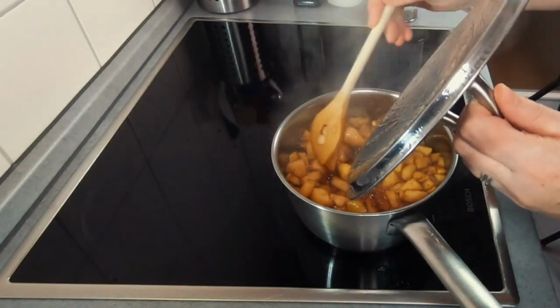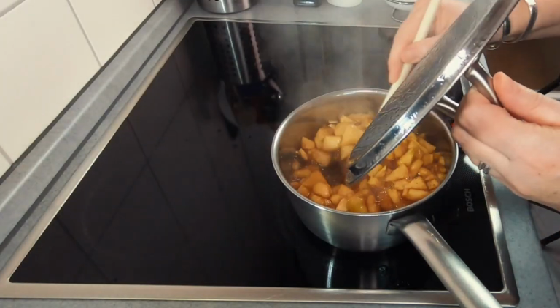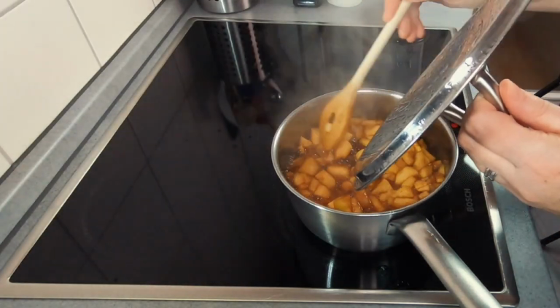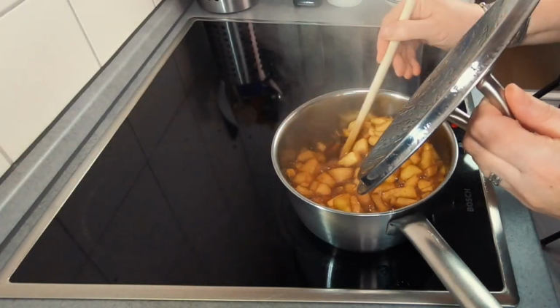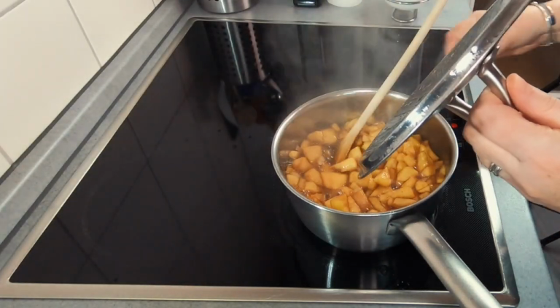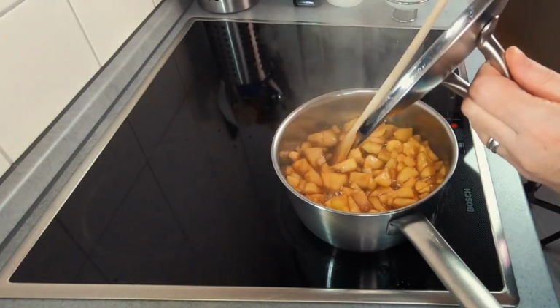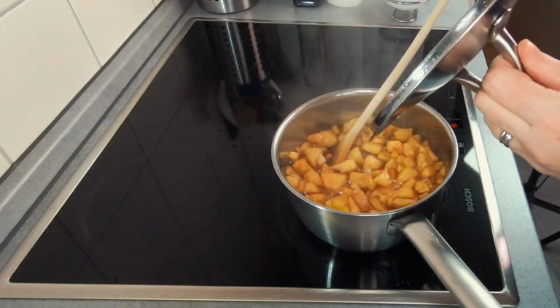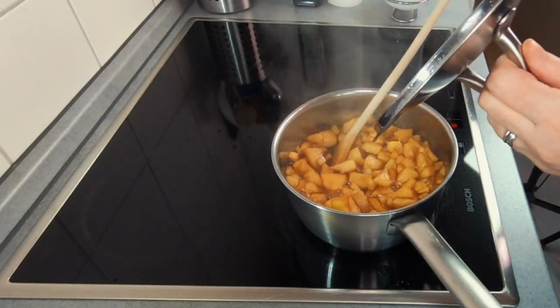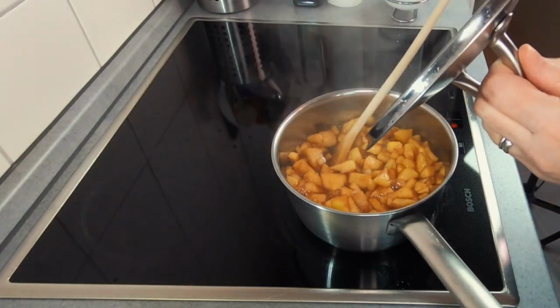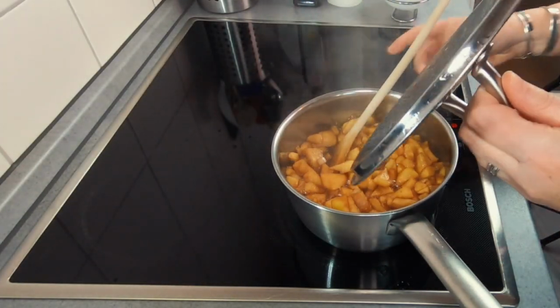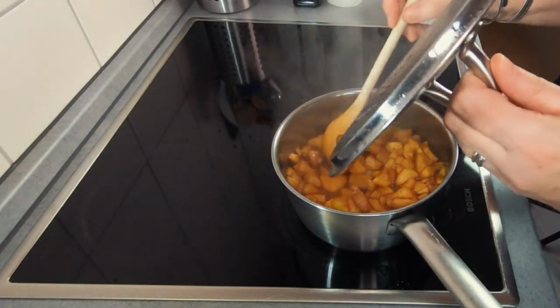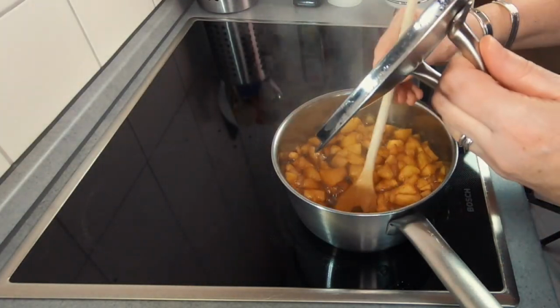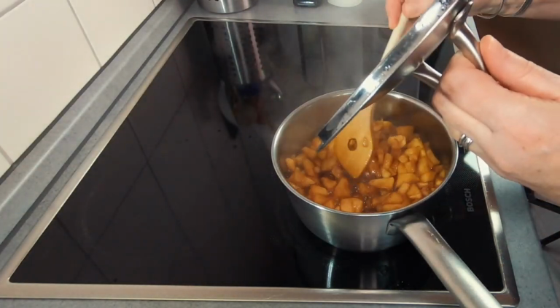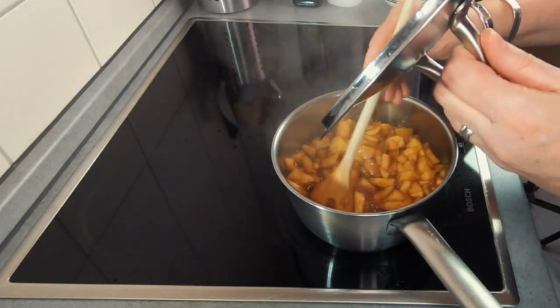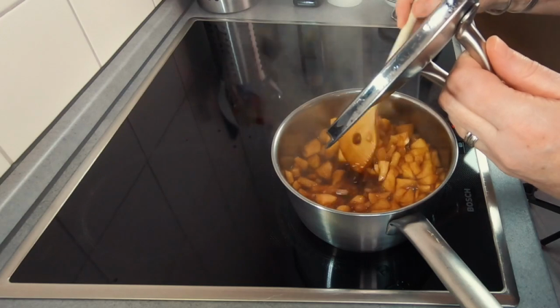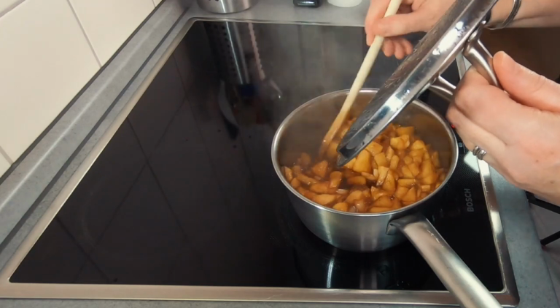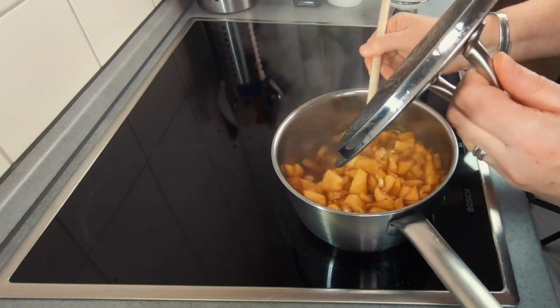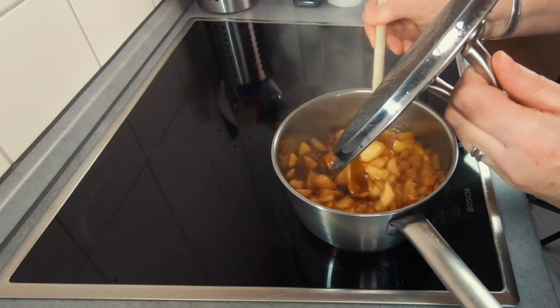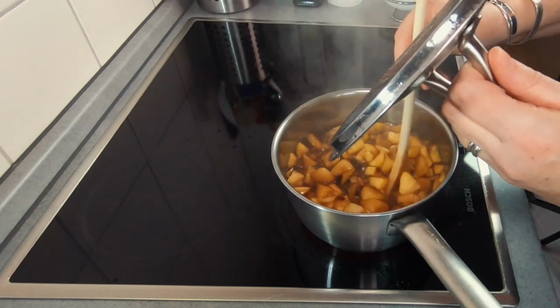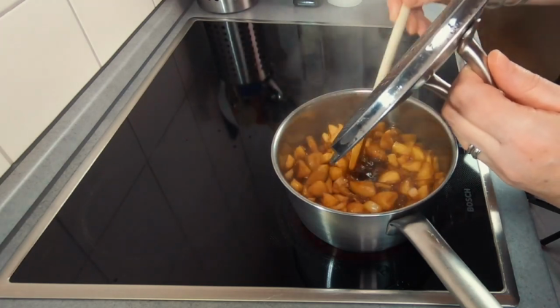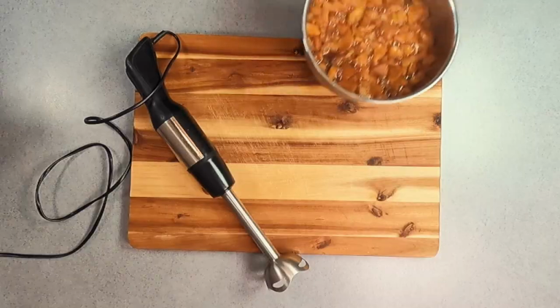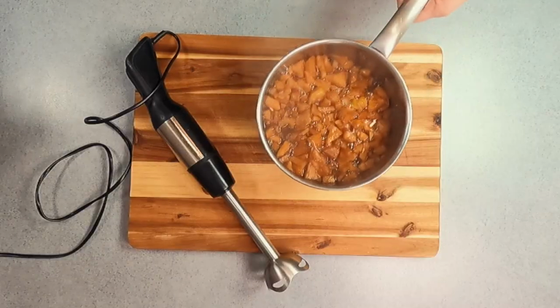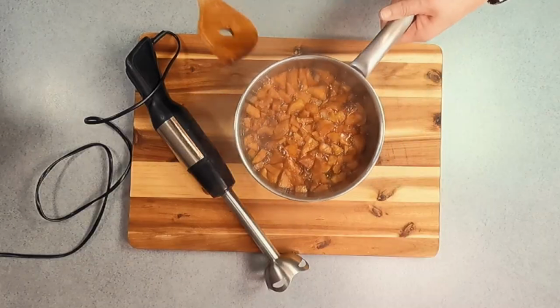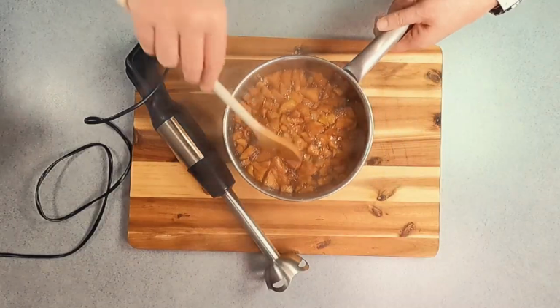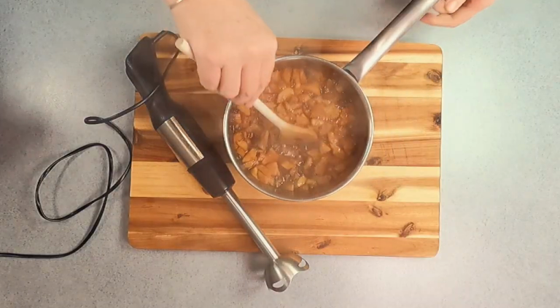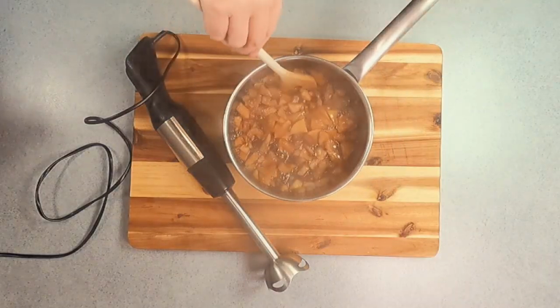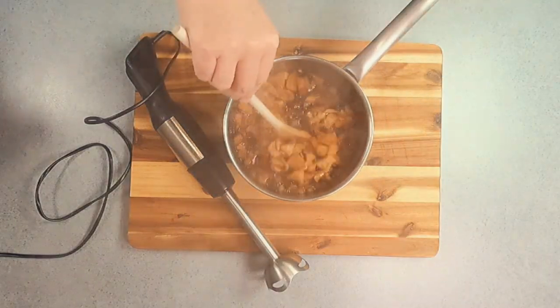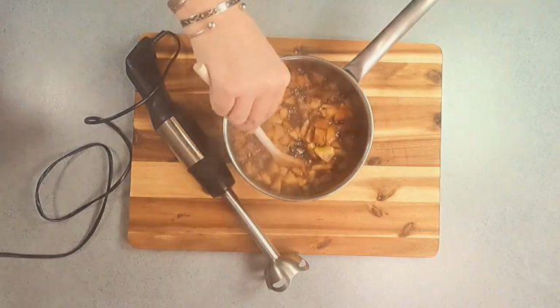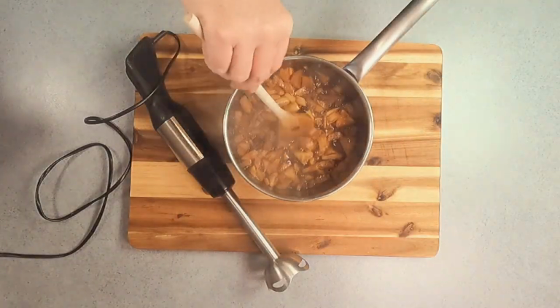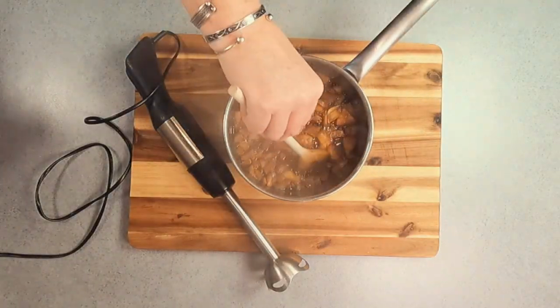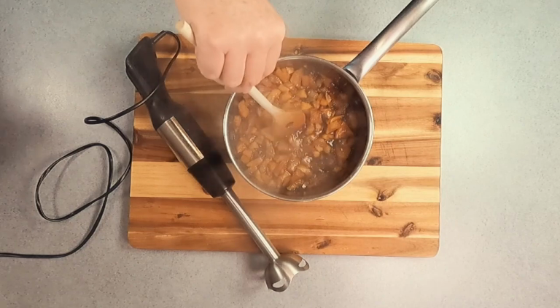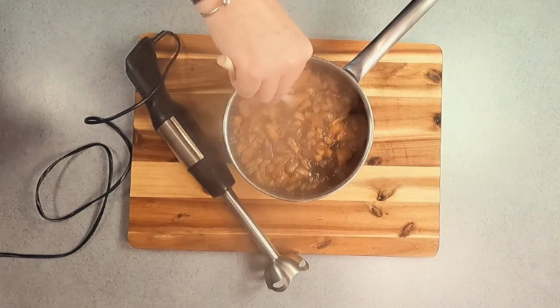As you can see in the video, as soon as your pan comes to a boil place the lid on and then allow it to keep cooking, stirring occasionally, for about 30 minutes. Then as soon as your fruit becomes soft, you're going to take it off the heat.